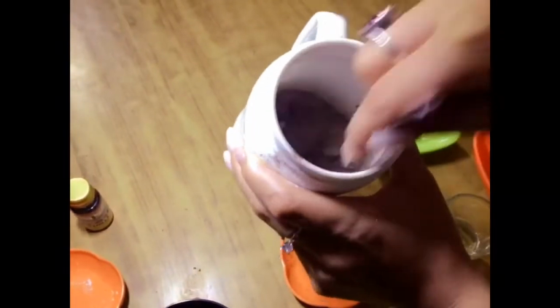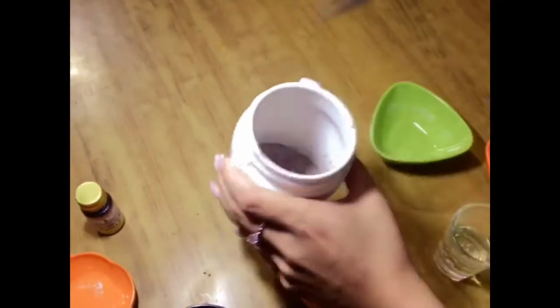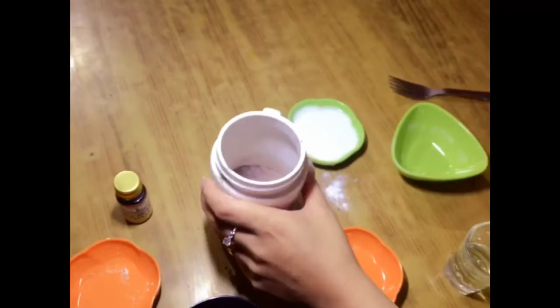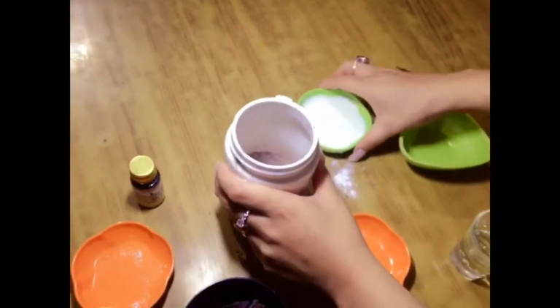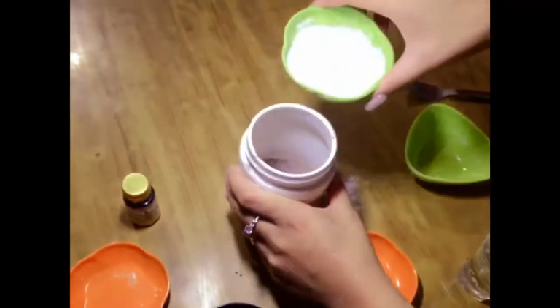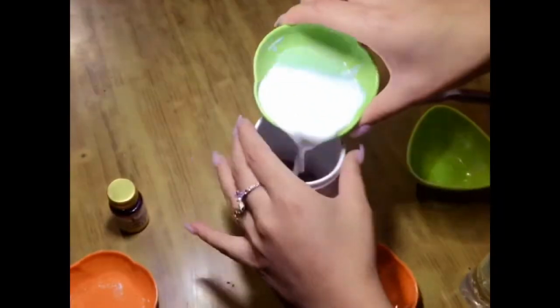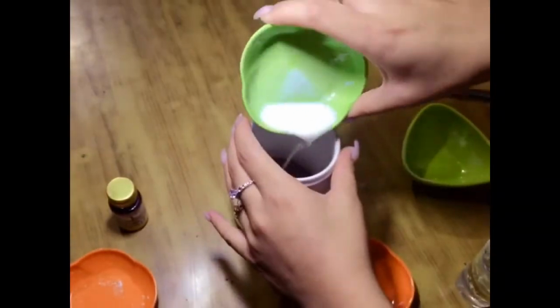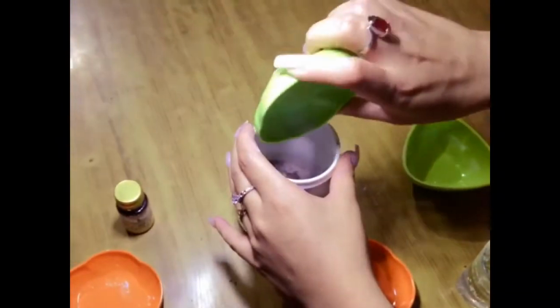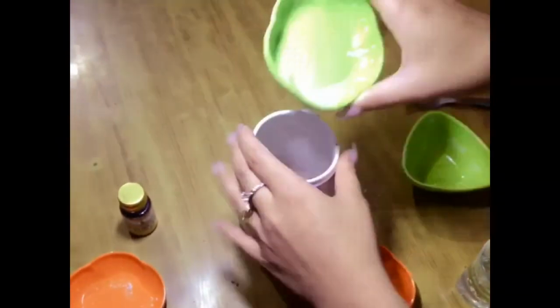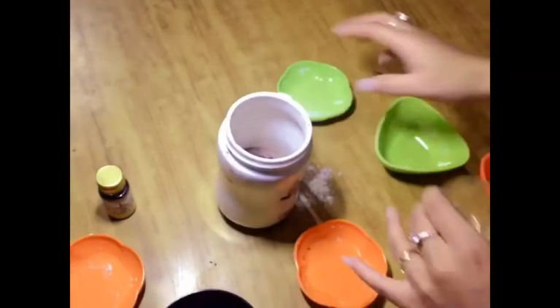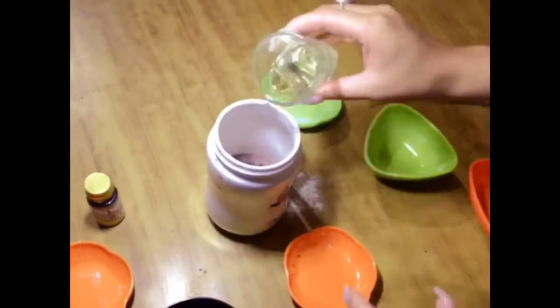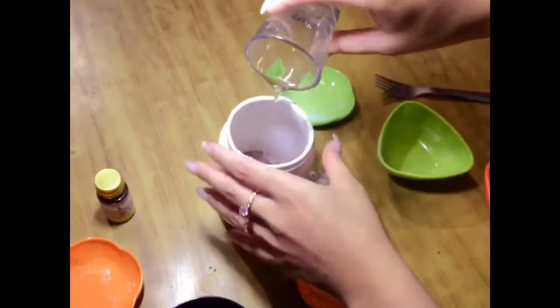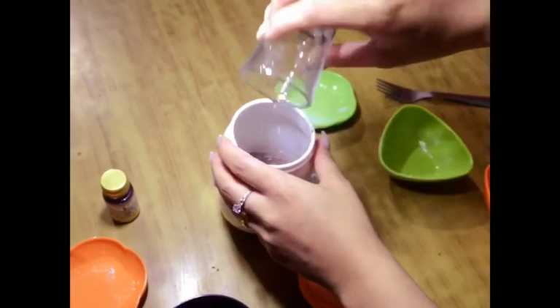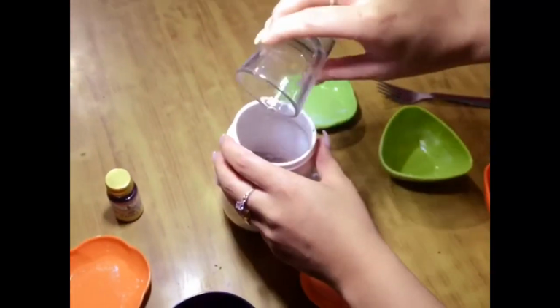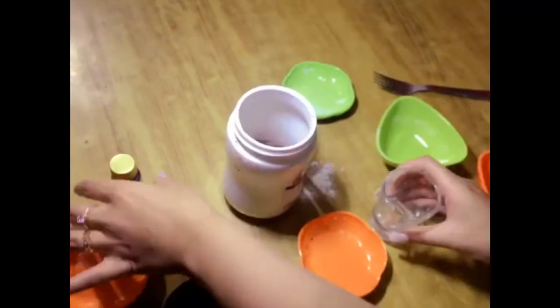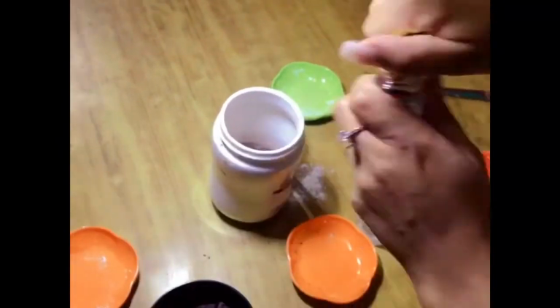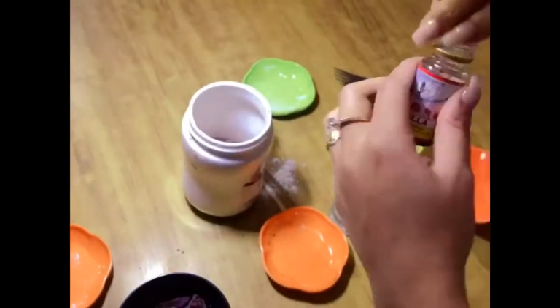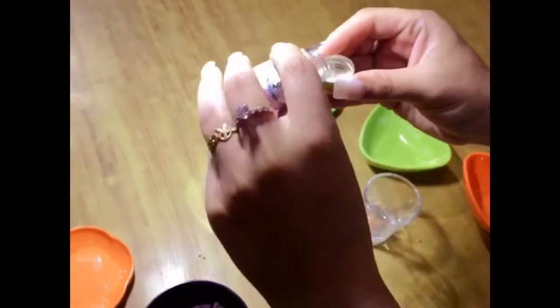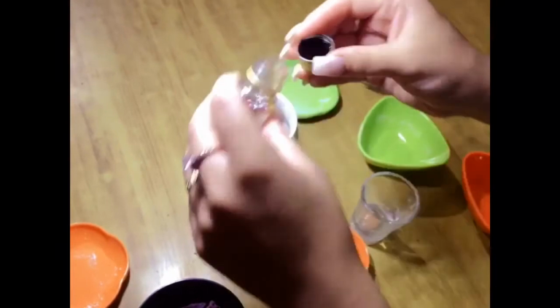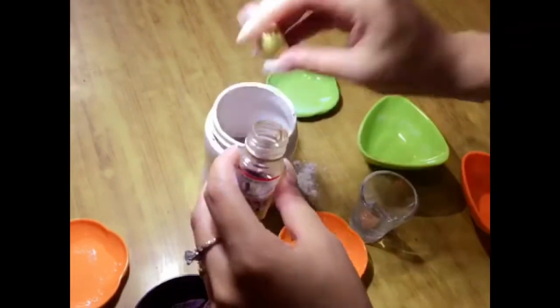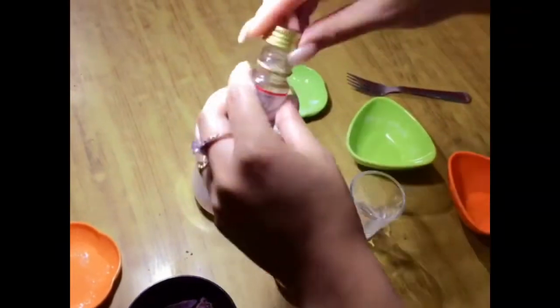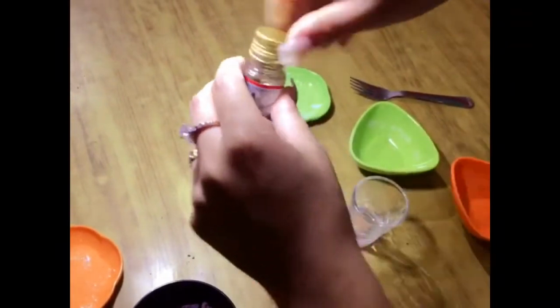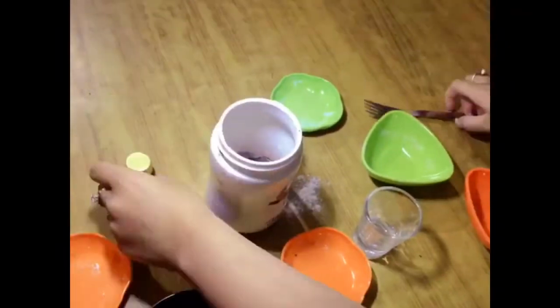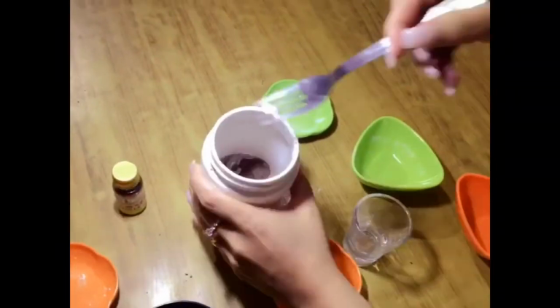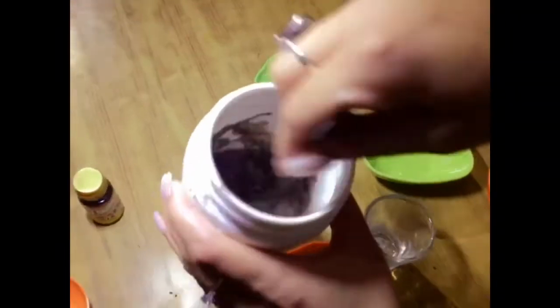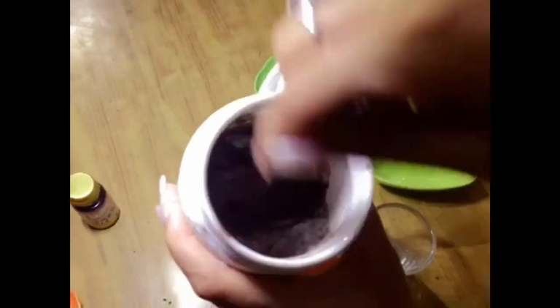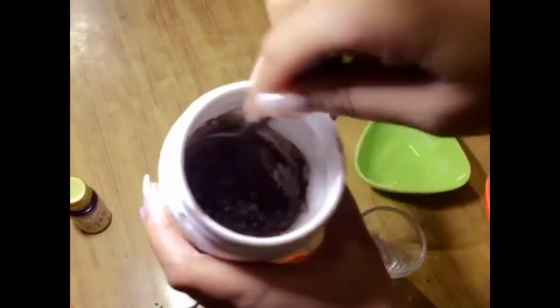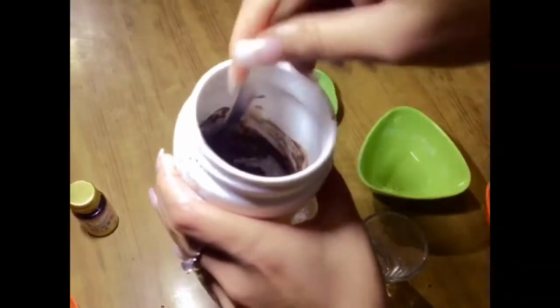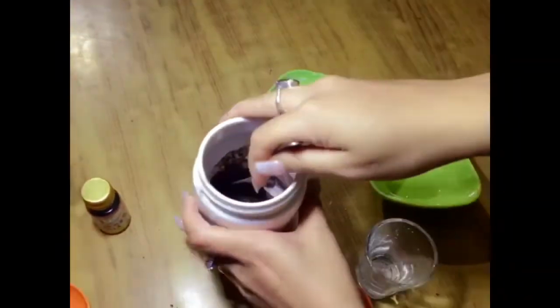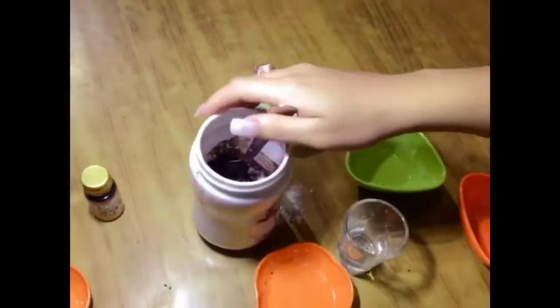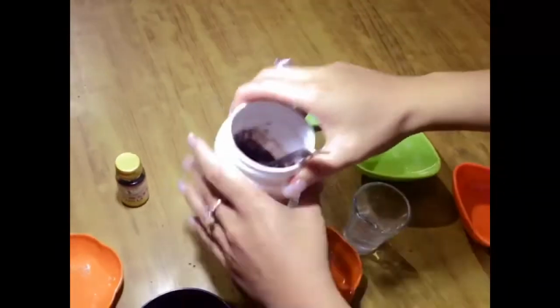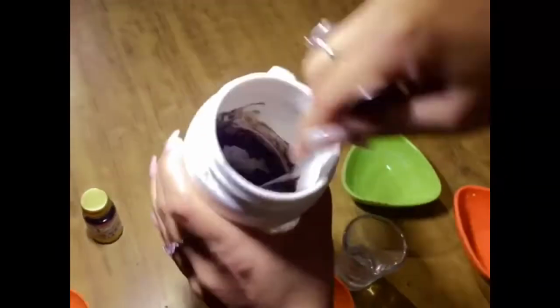Then add your milk, oil, and vanilla essence. Mix it, and this is what the batter should look like.